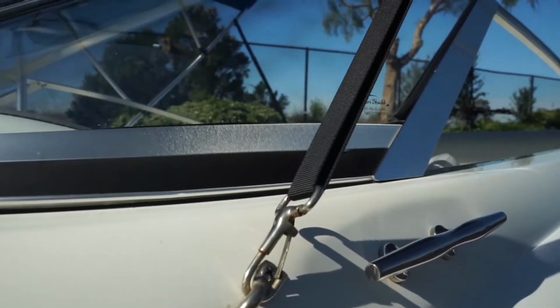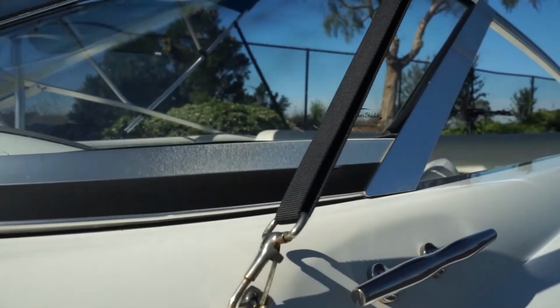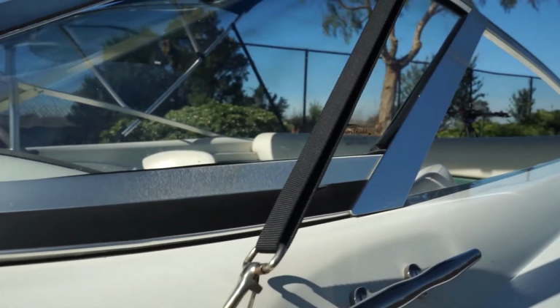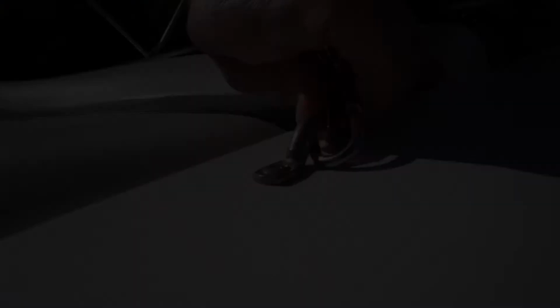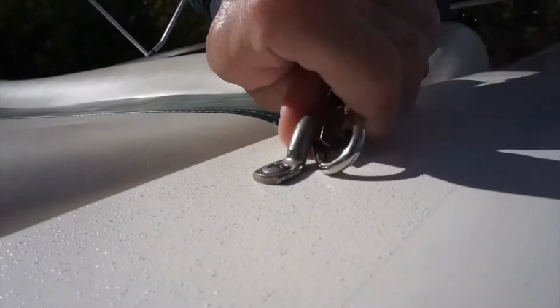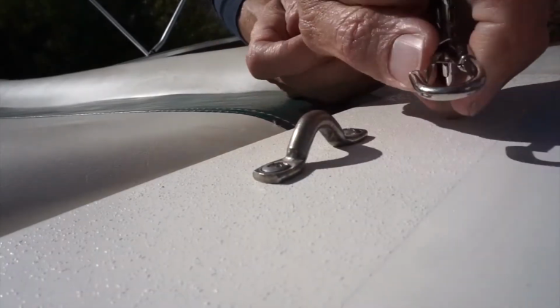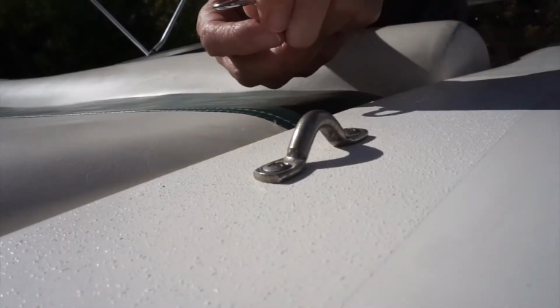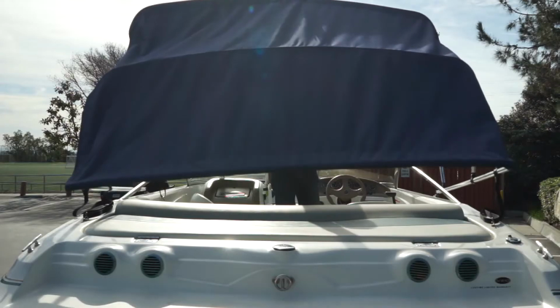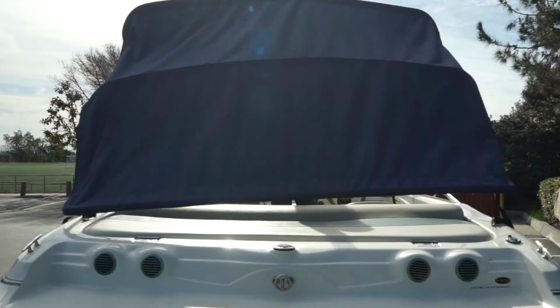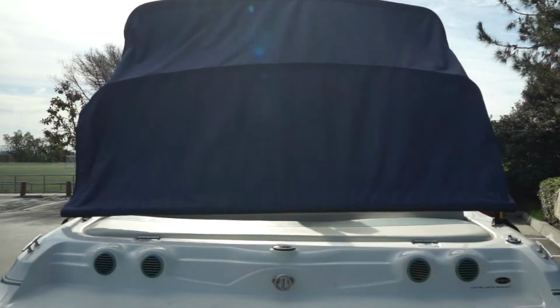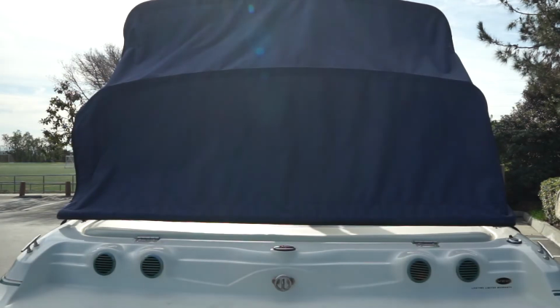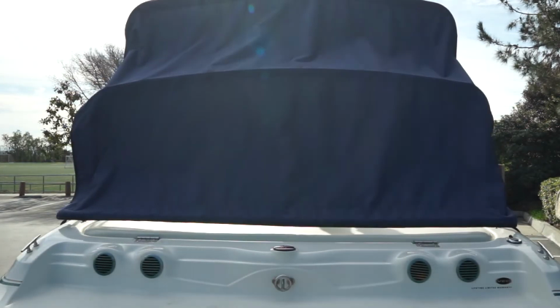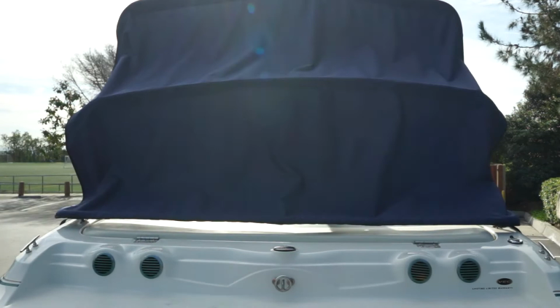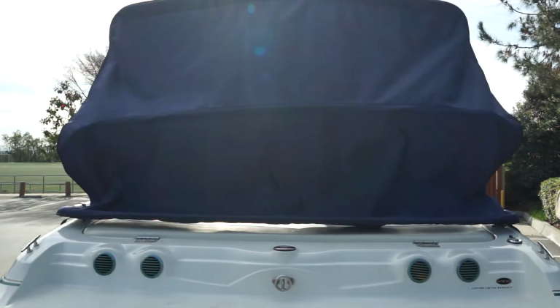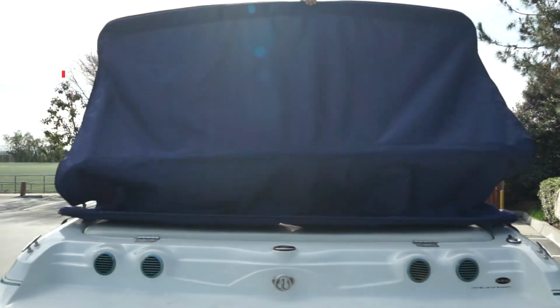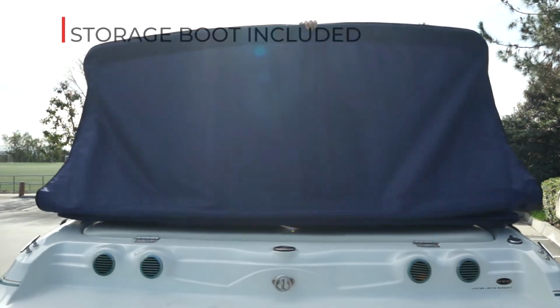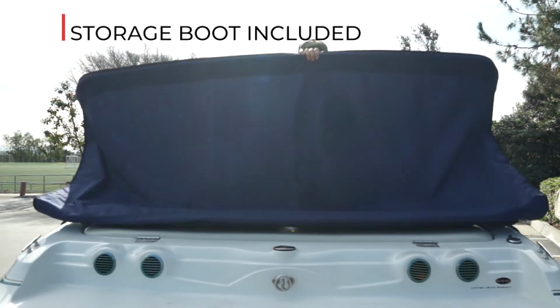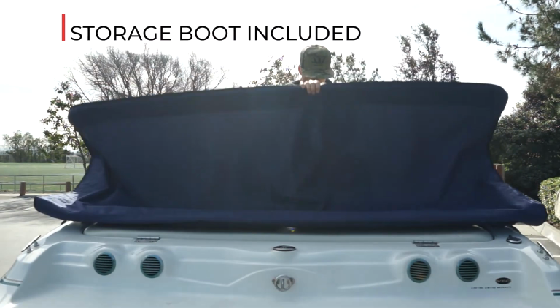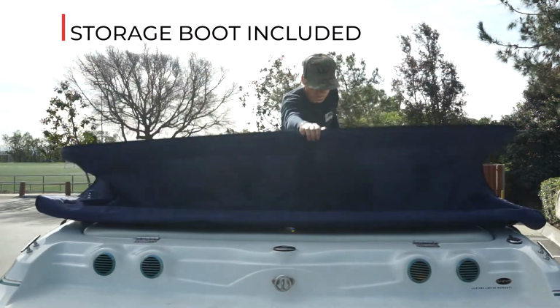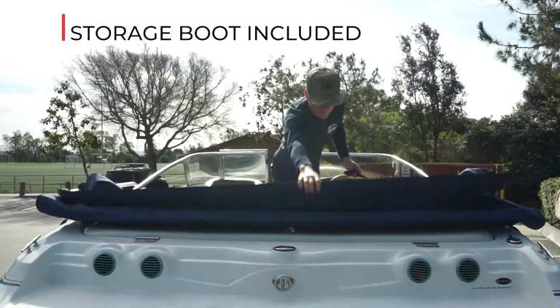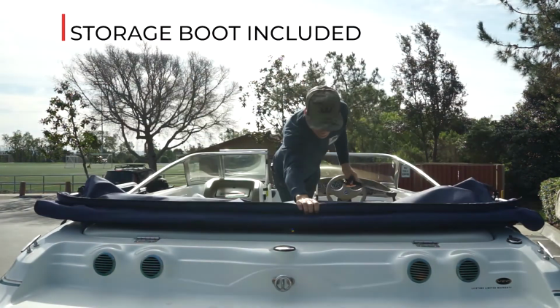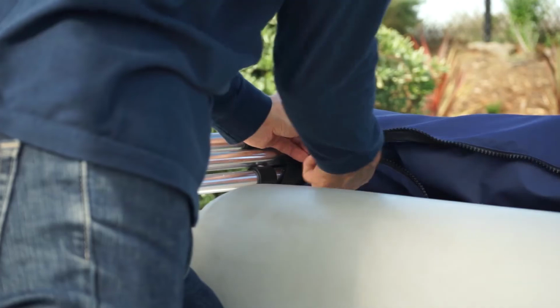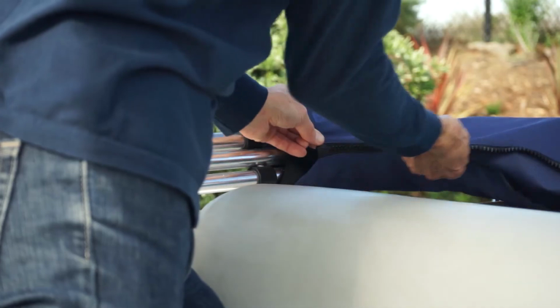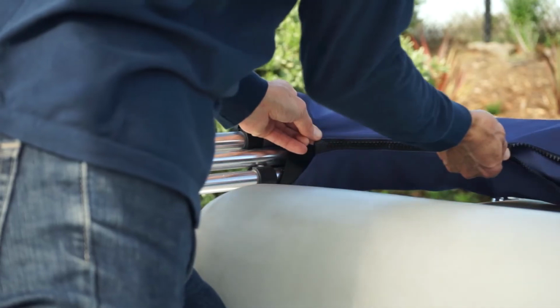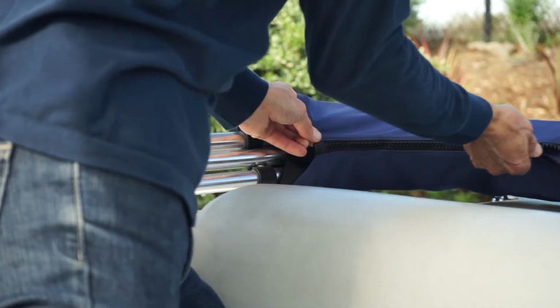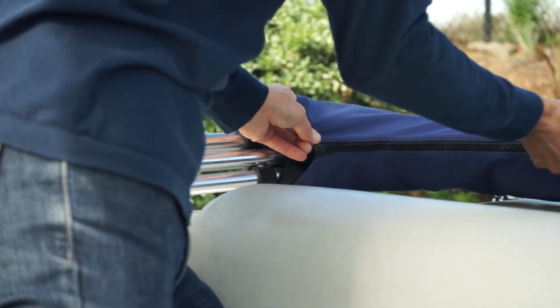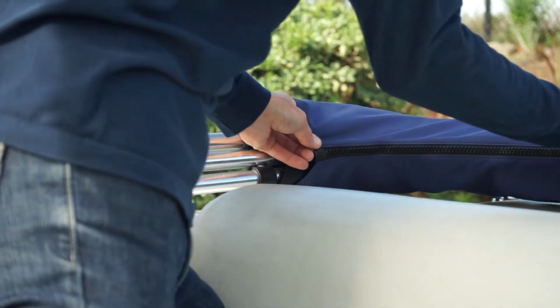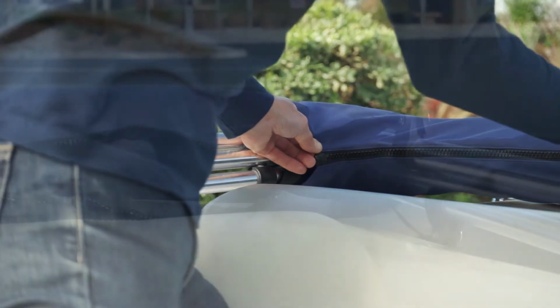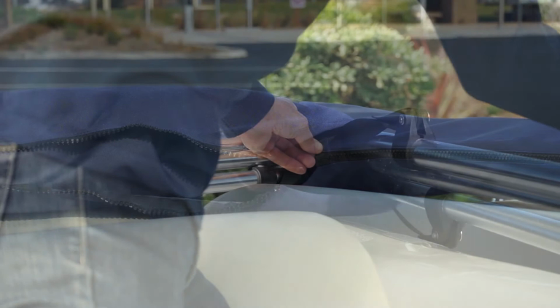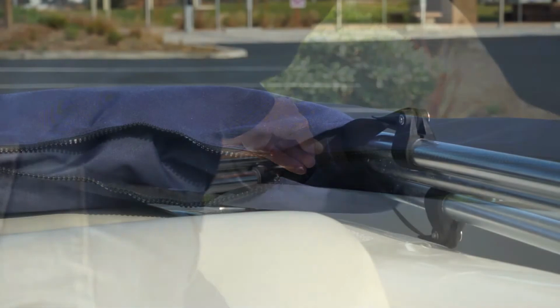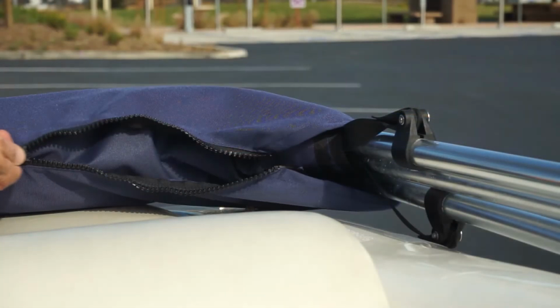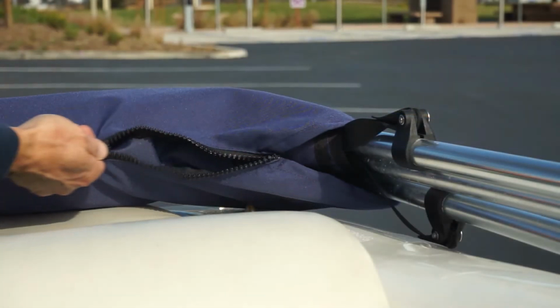Release front straps to close the top and collapse the bimini rearward. Fold canvas towards the frame and secure in the storage boot. The Somerset Bimini Top is designed to satisfy the most discriminating customers.